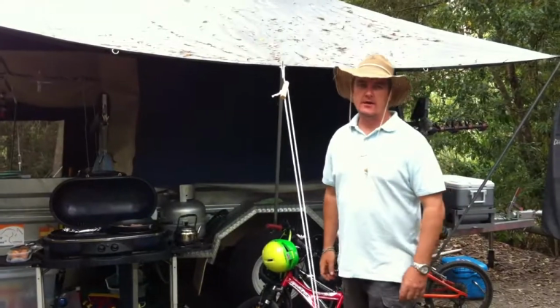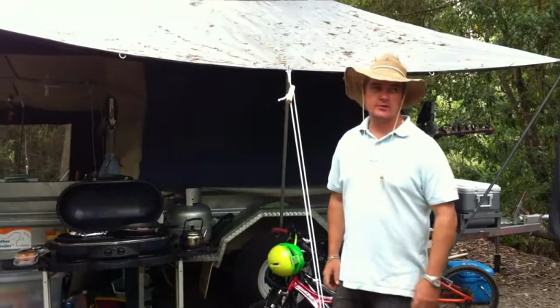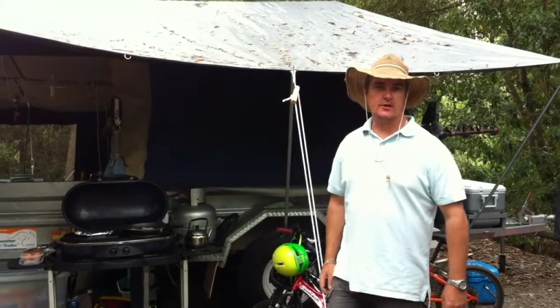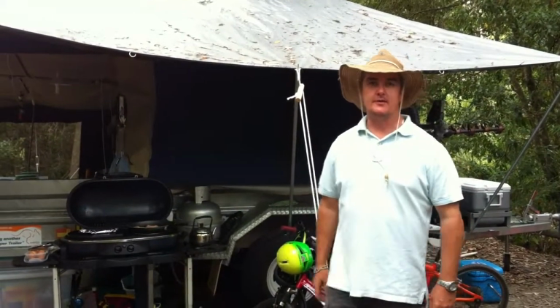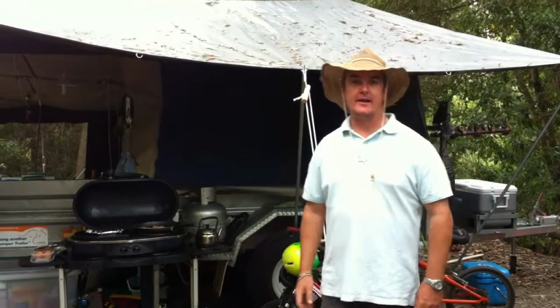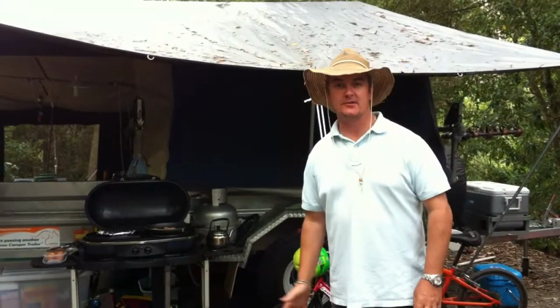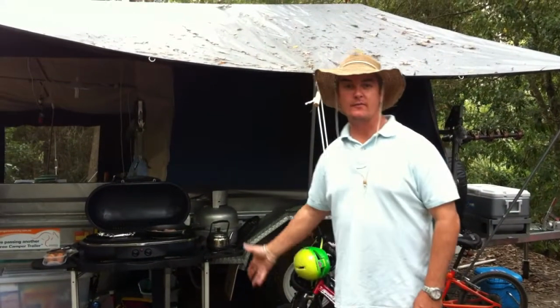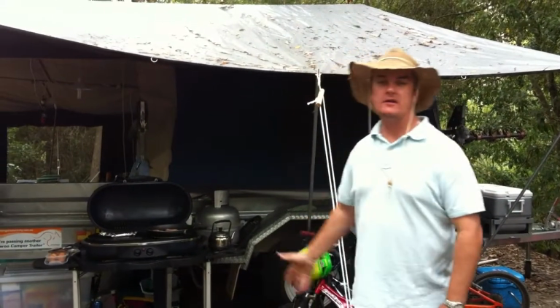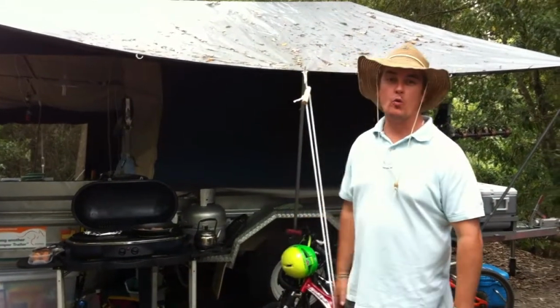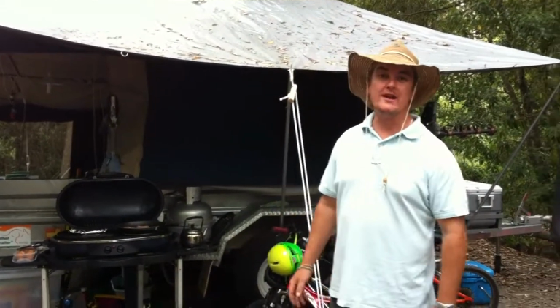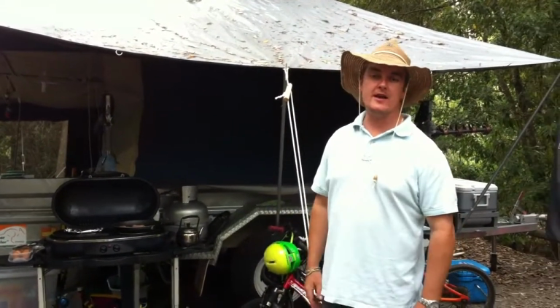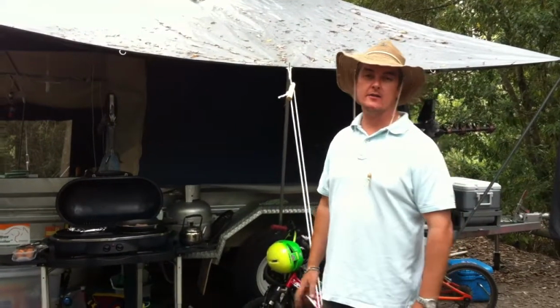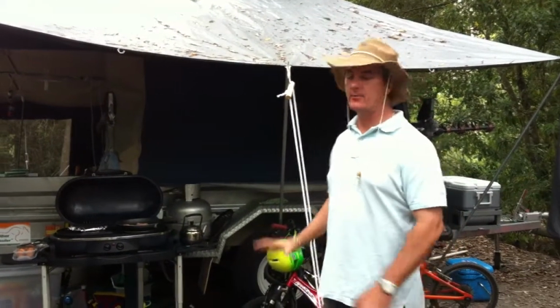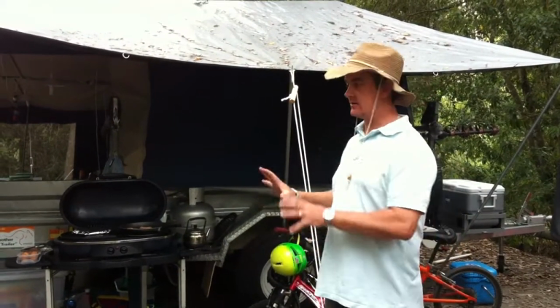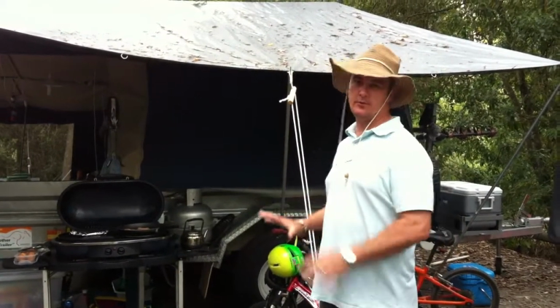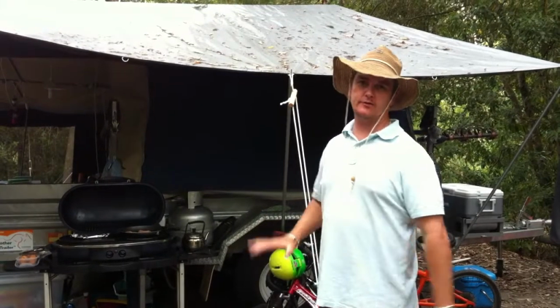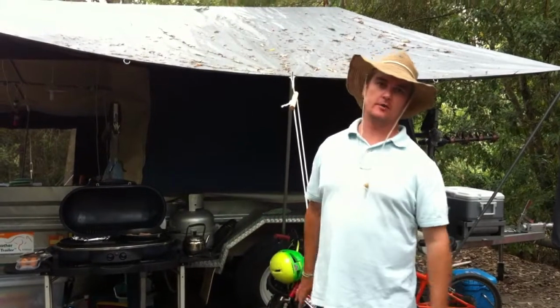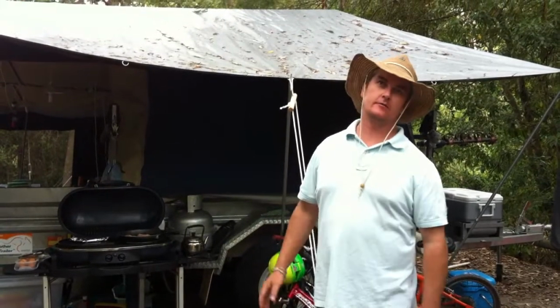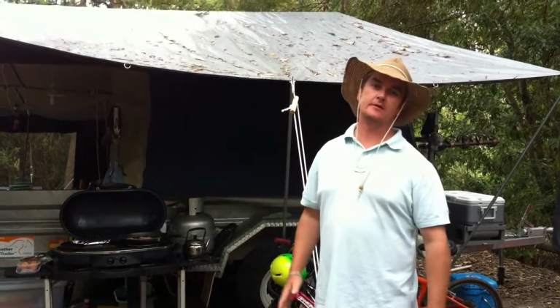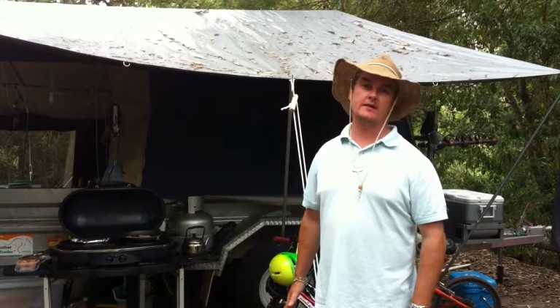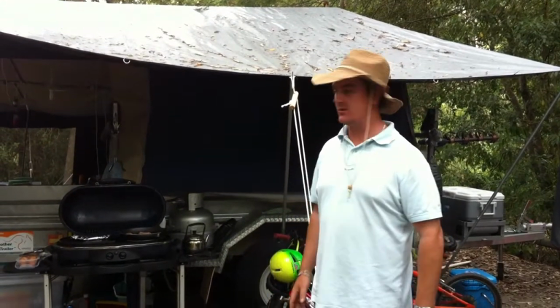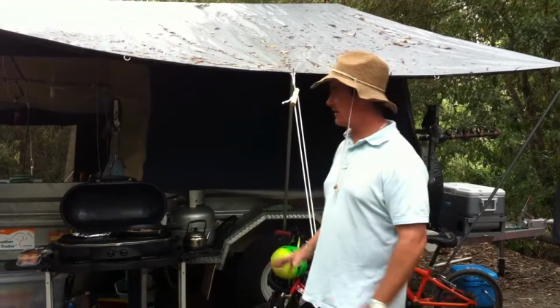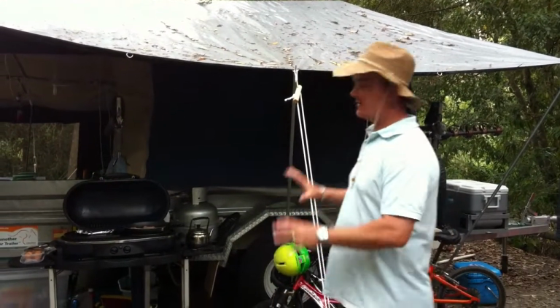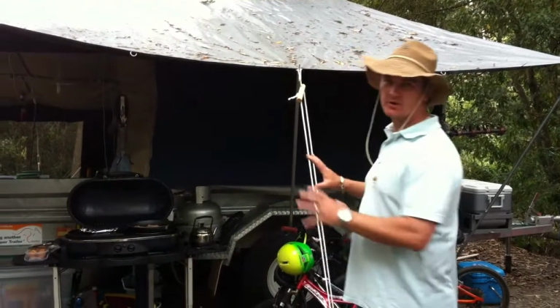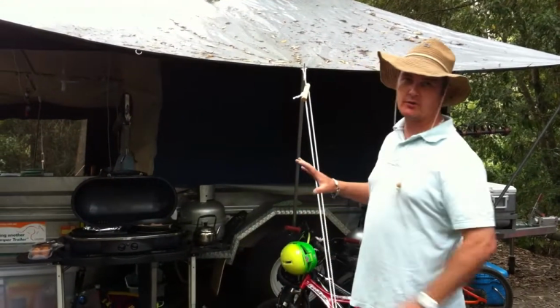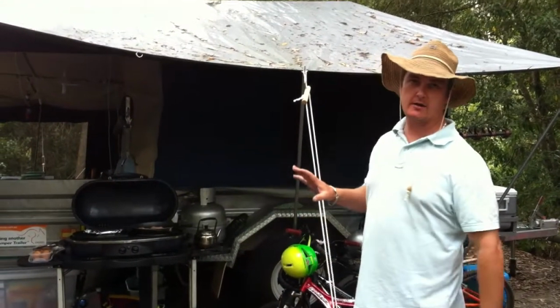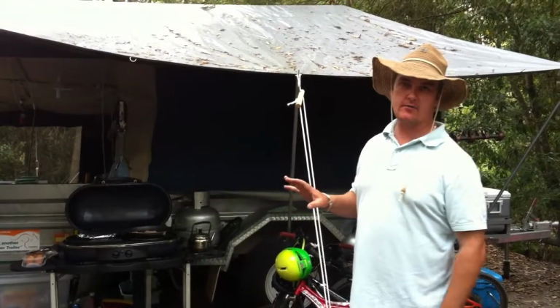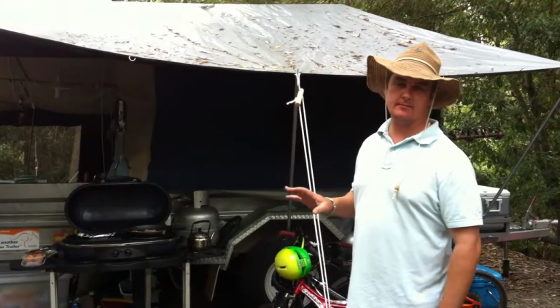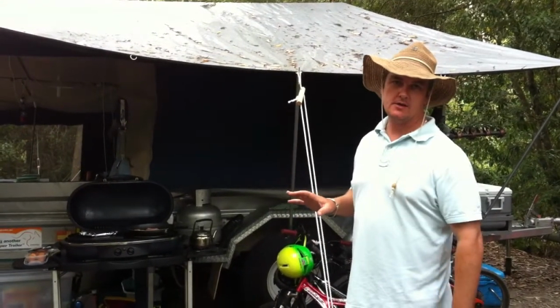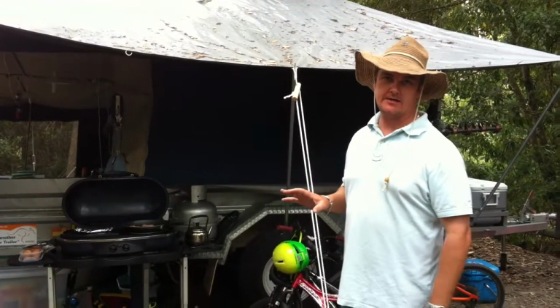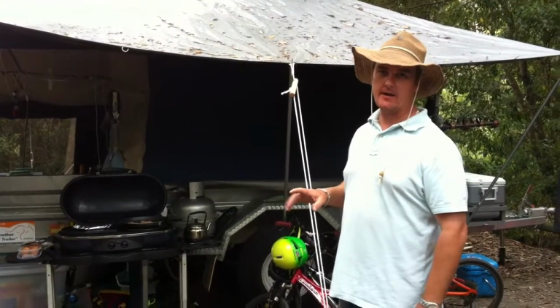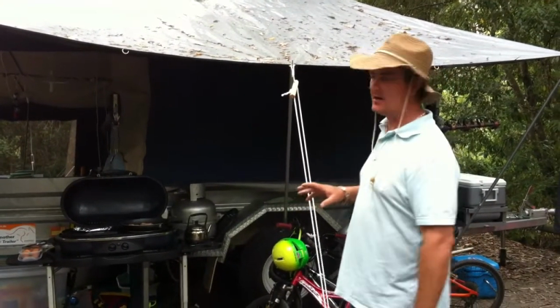I want to show you a couple of things about our campsite. We've been here for a week now, camping in this beautiful spot. We've had some fantastic weather. I want to show you our set up here.